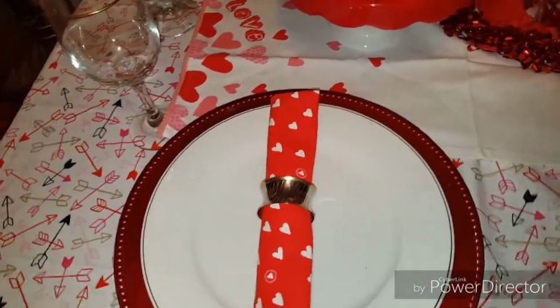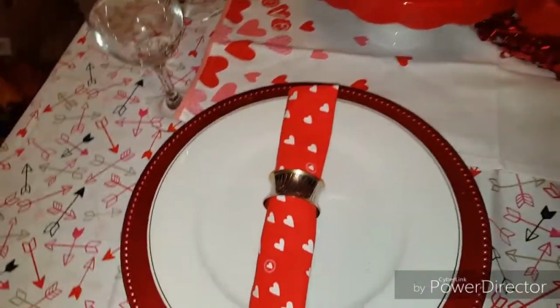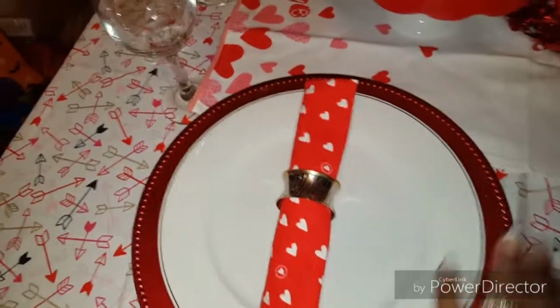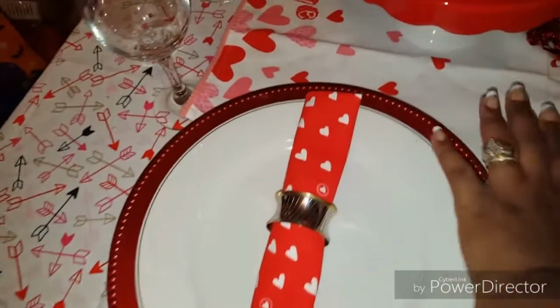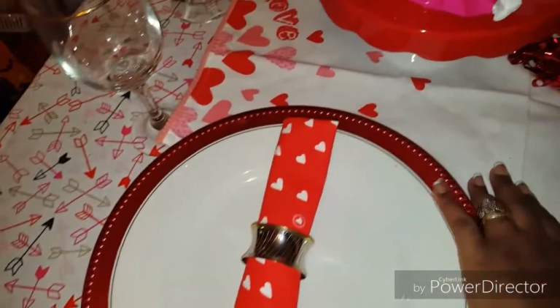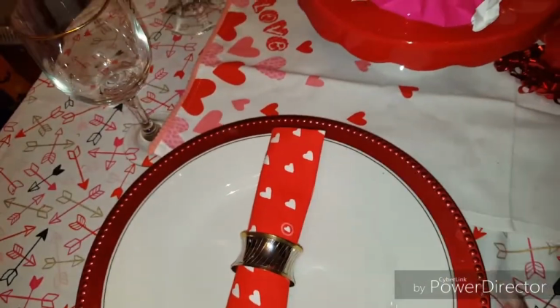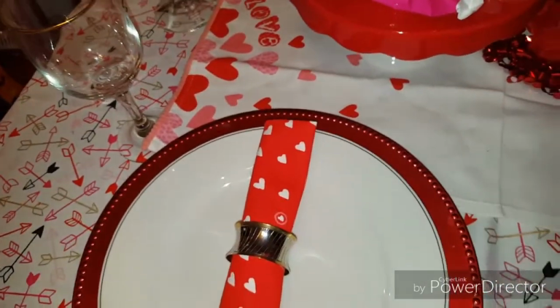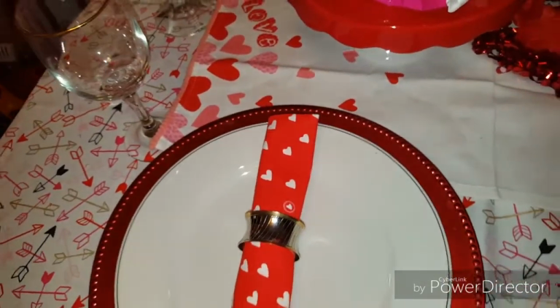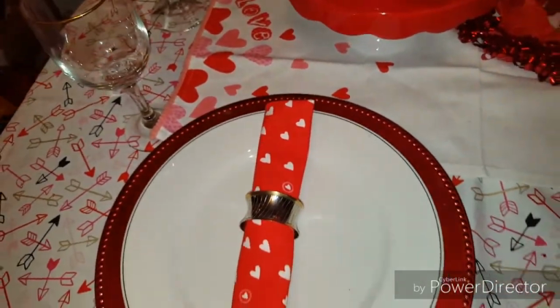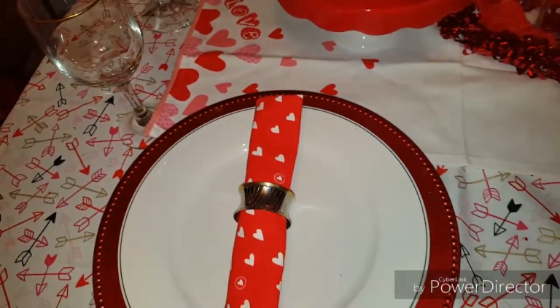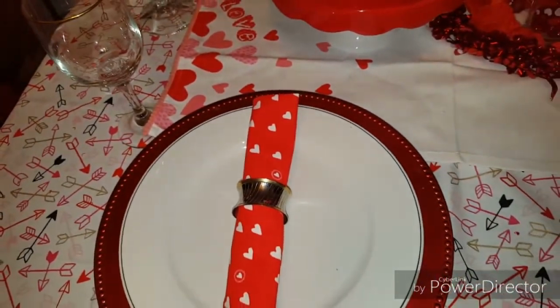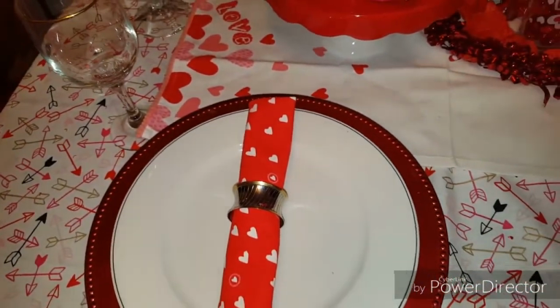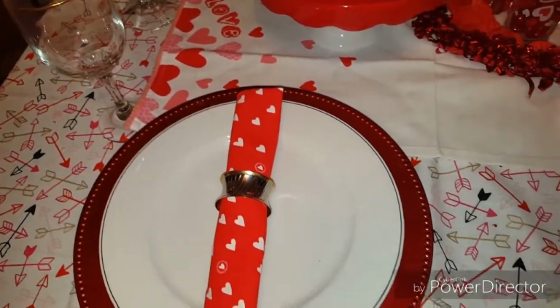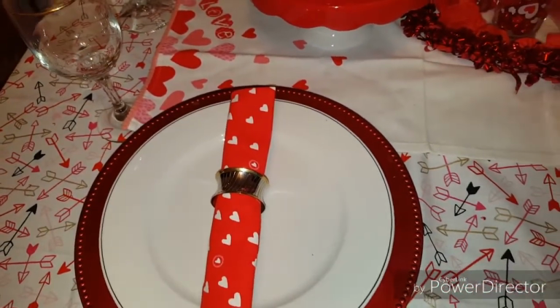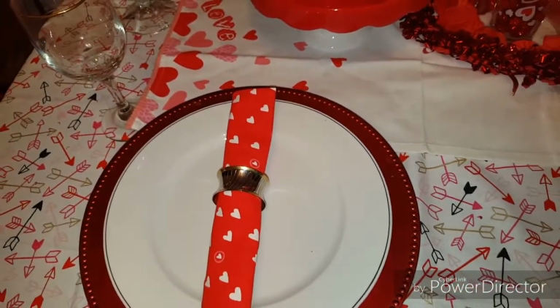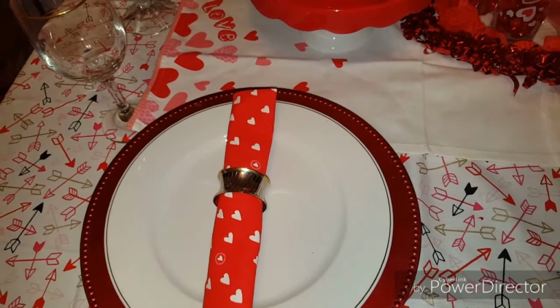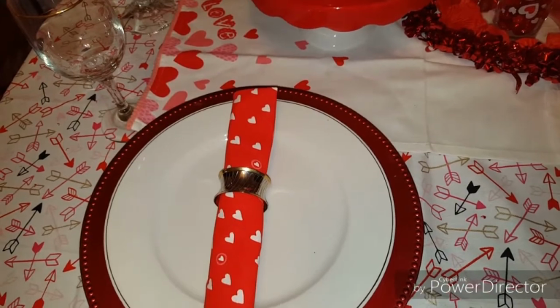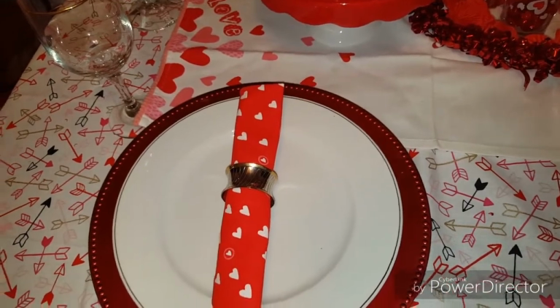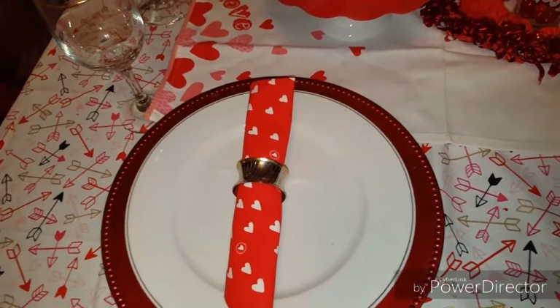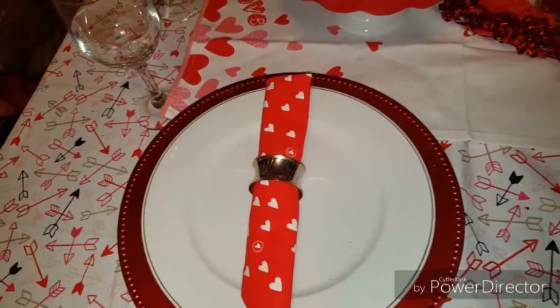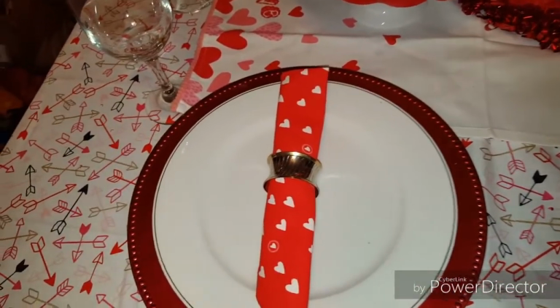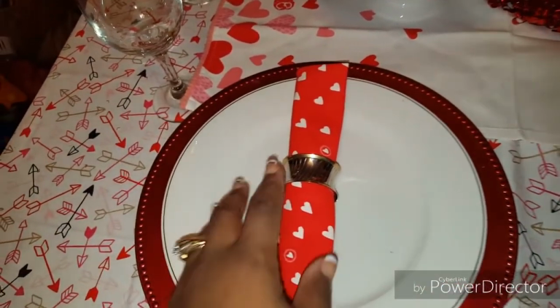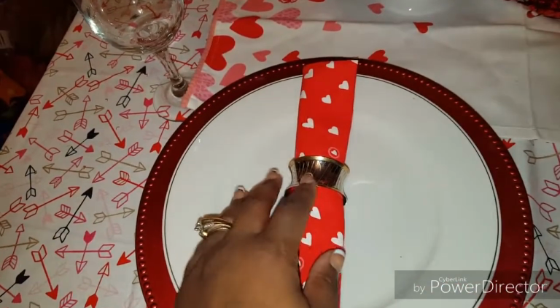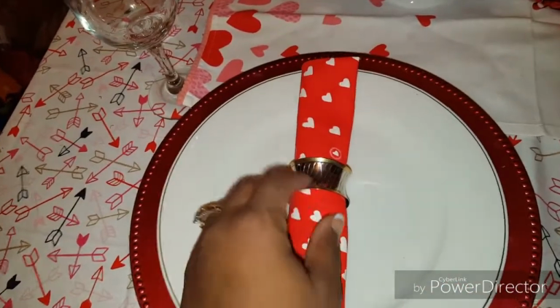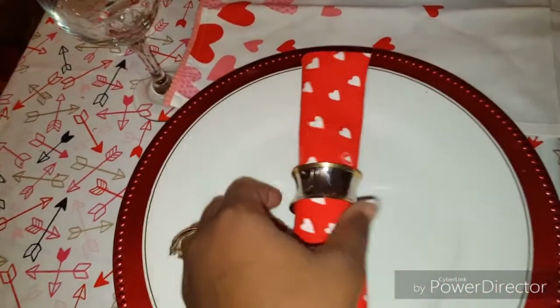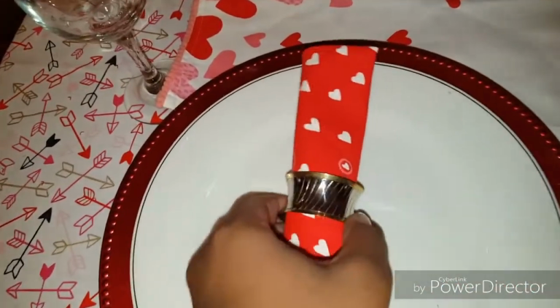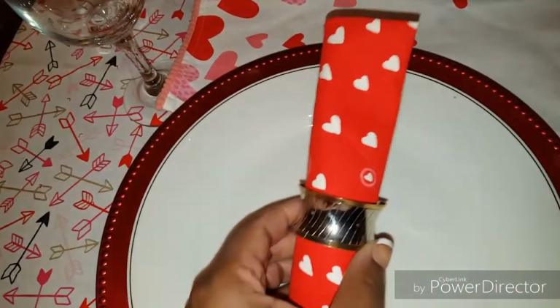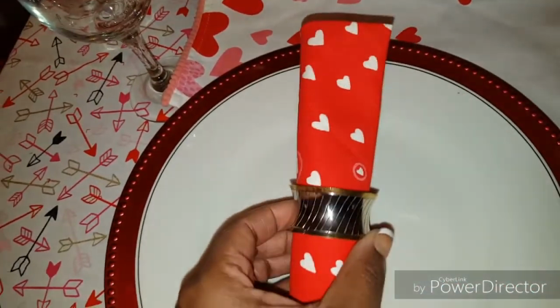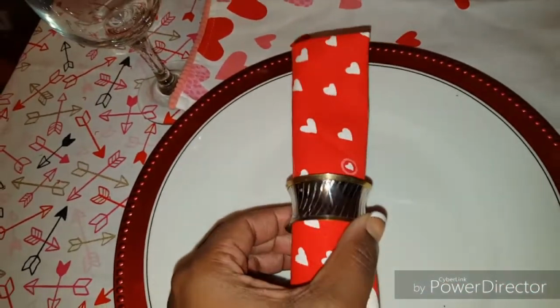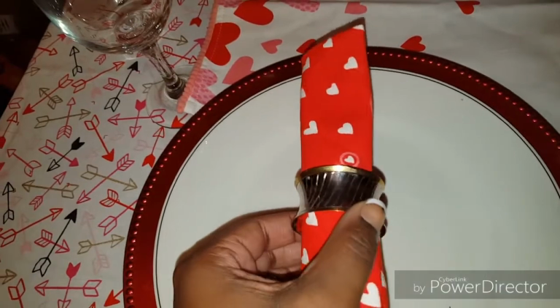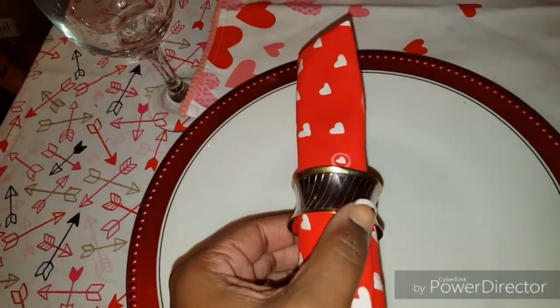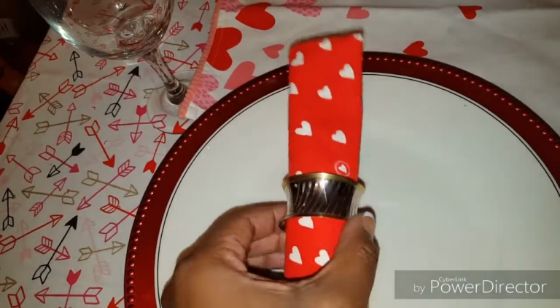The tea towel came with the white one. And I didn't have any napkins for Valentine's Day, so I cut it in half to use. And then these napkin rings here, I got at the Goodwill.